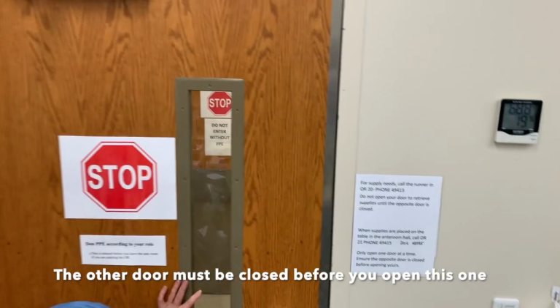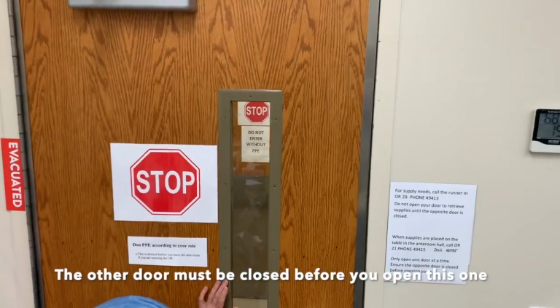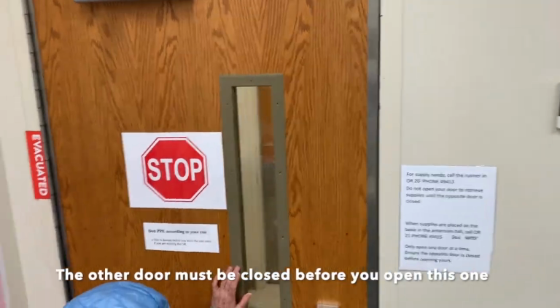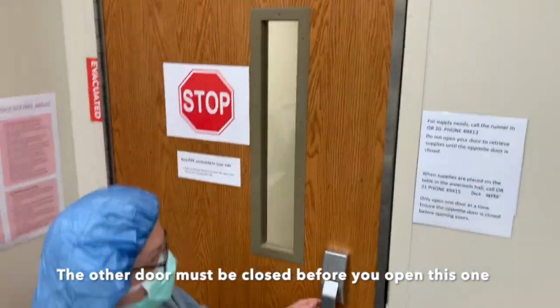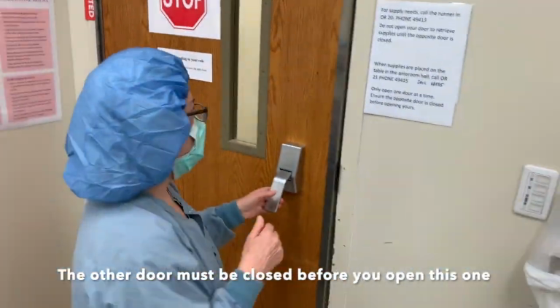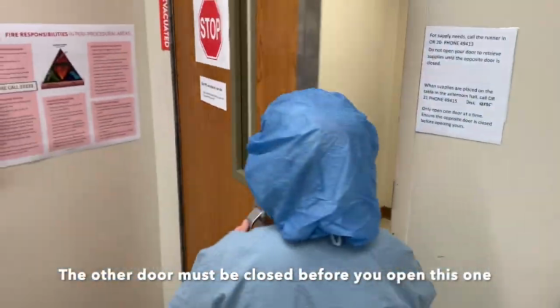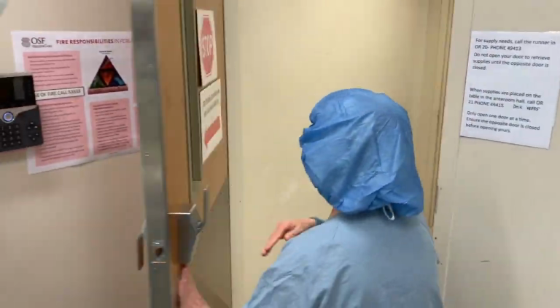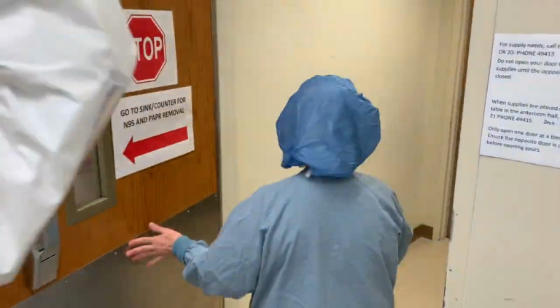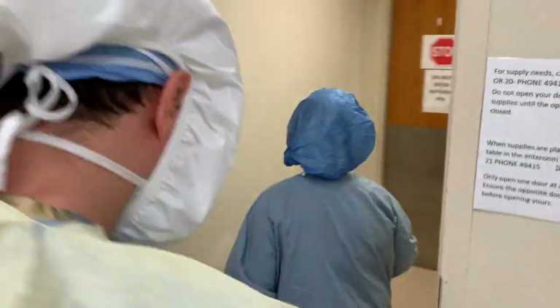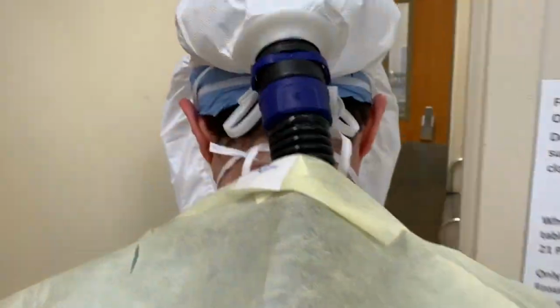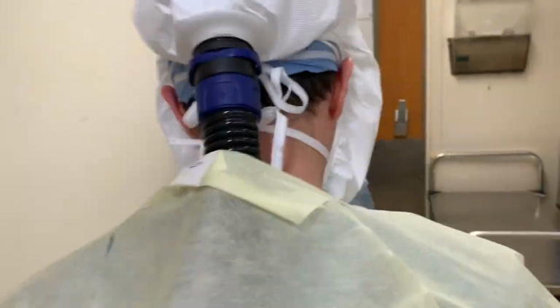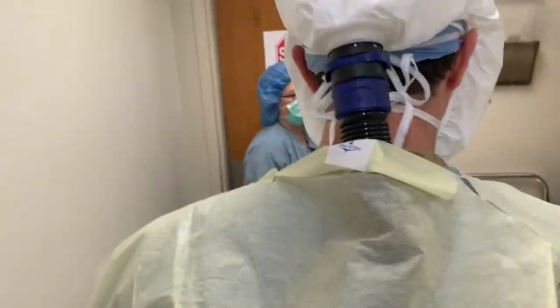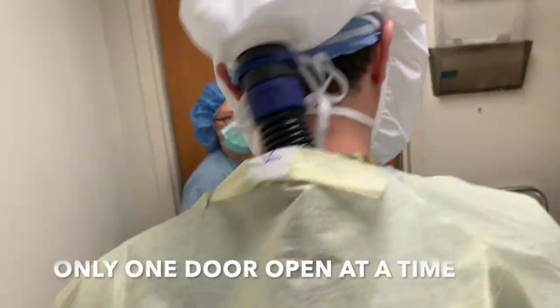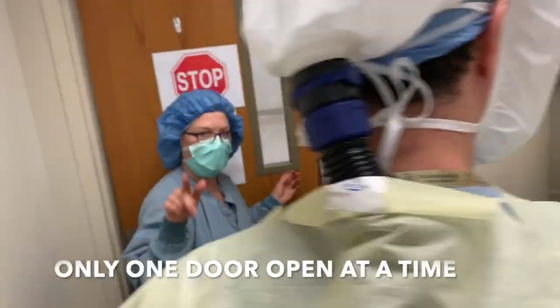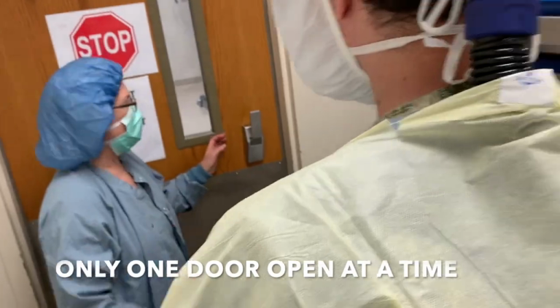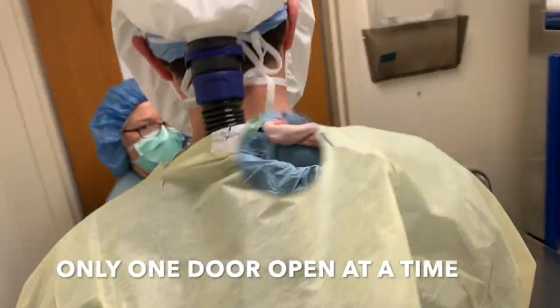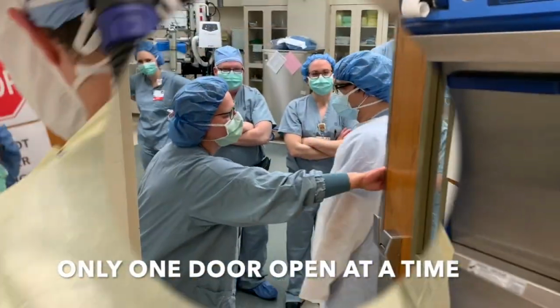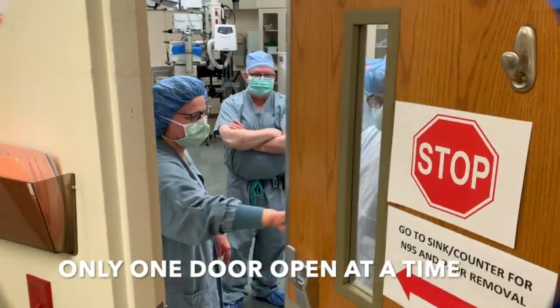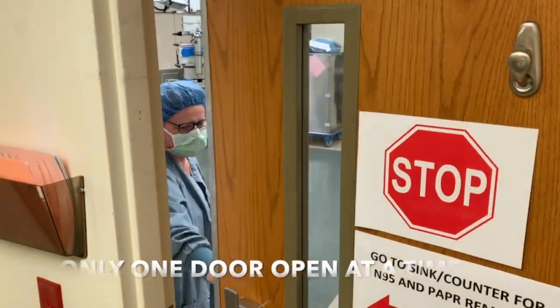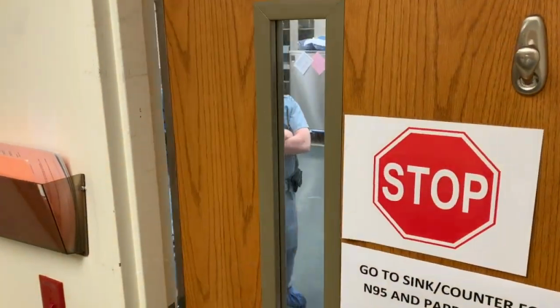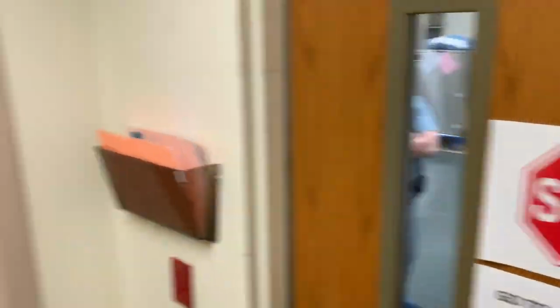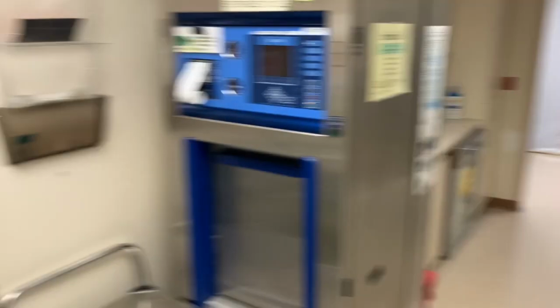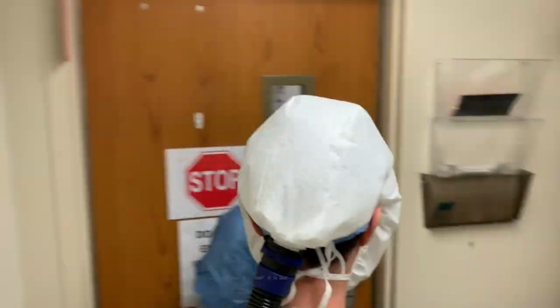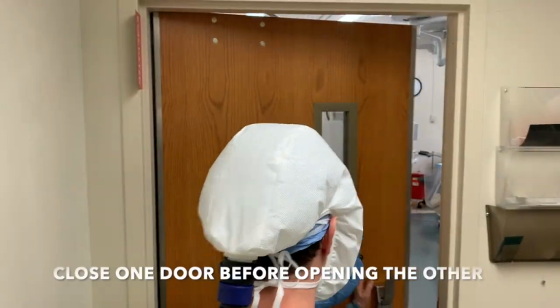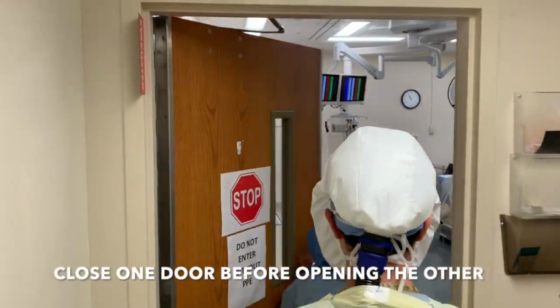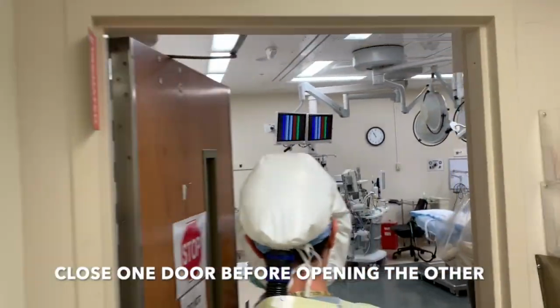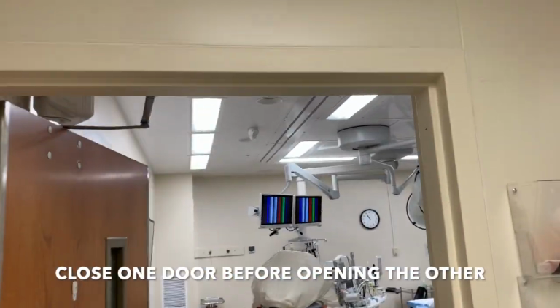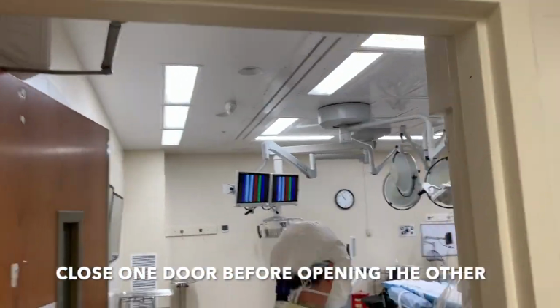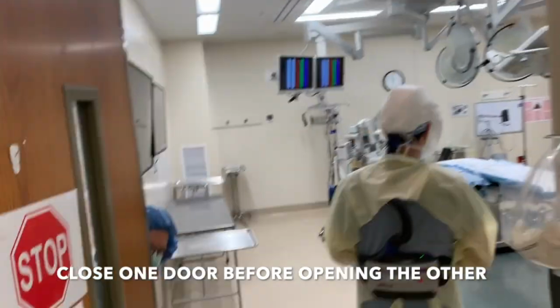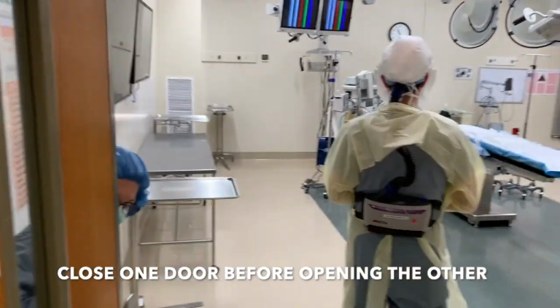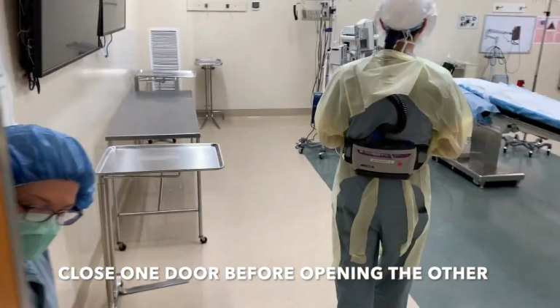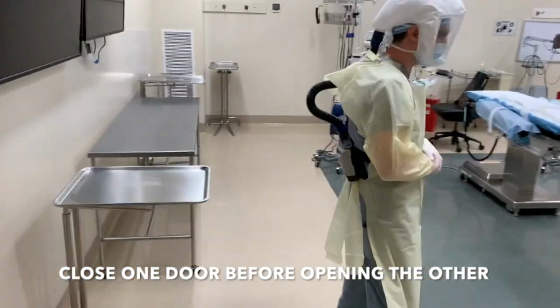There is a passageway between the two rooms. You can only open one door at a time. You must go in one person at a time, check that the door behind you is closed, and open up the next door before going into the next room.